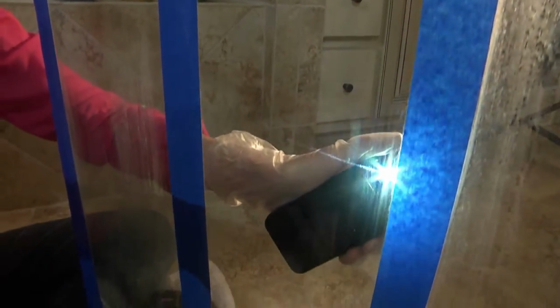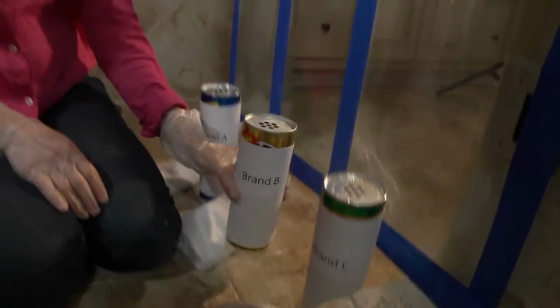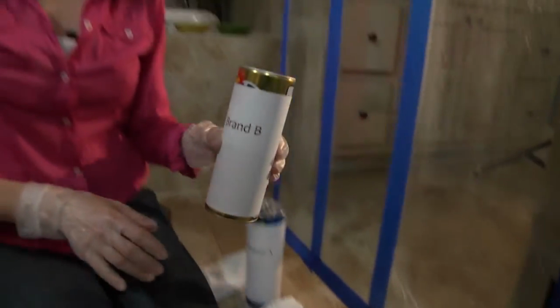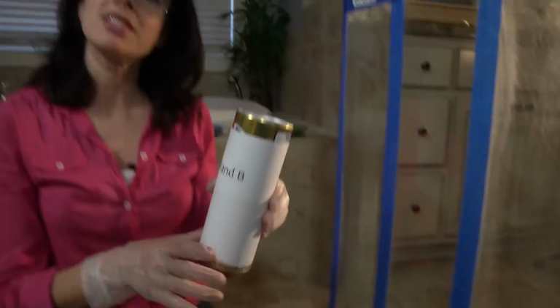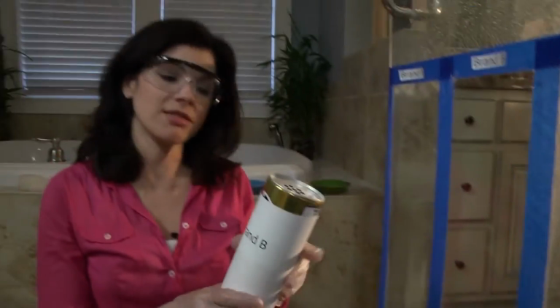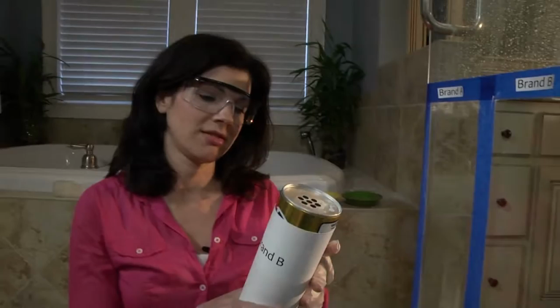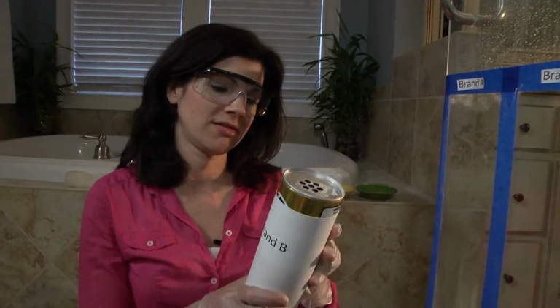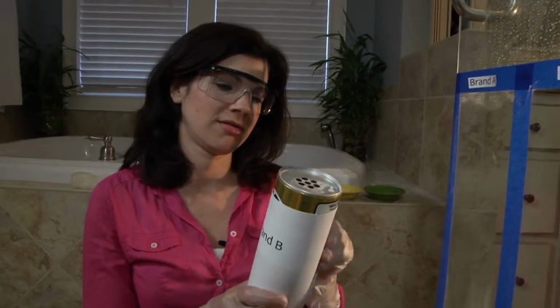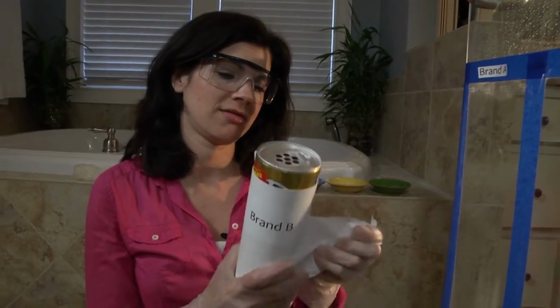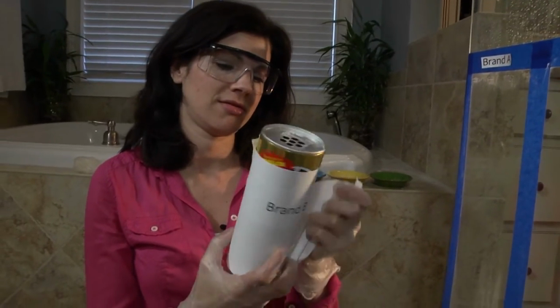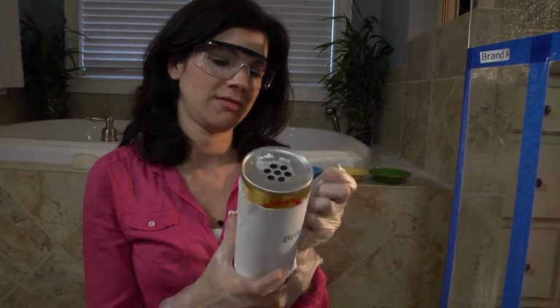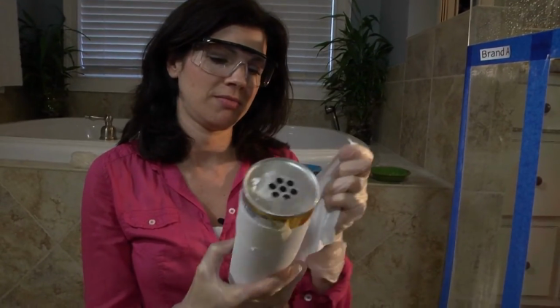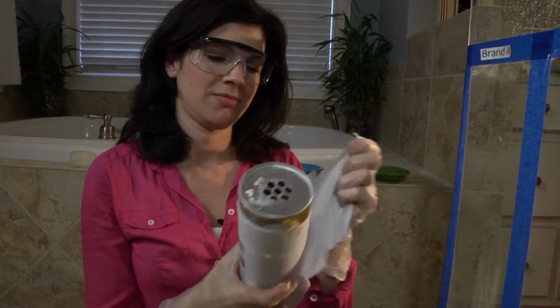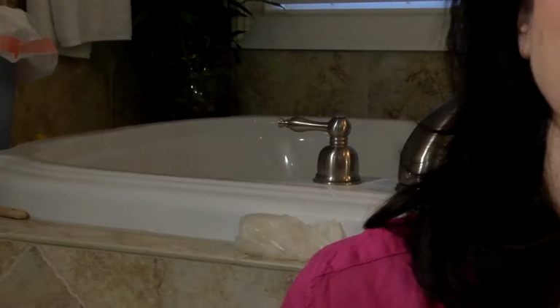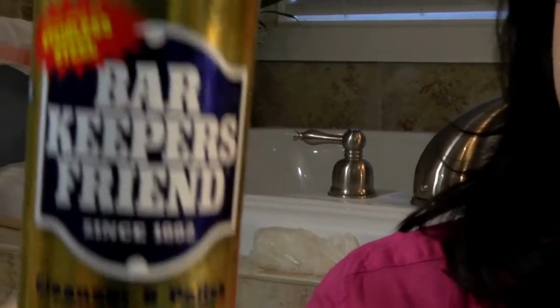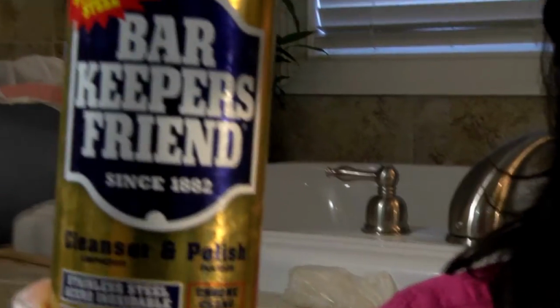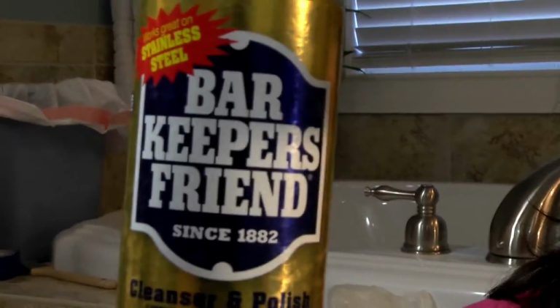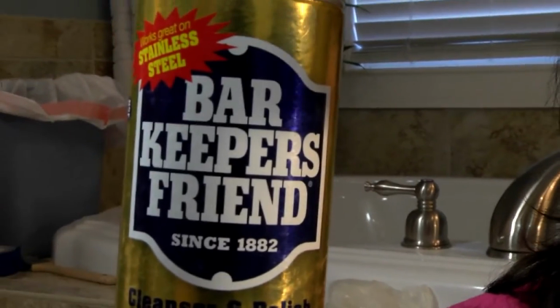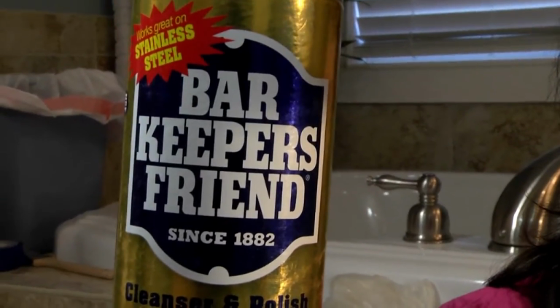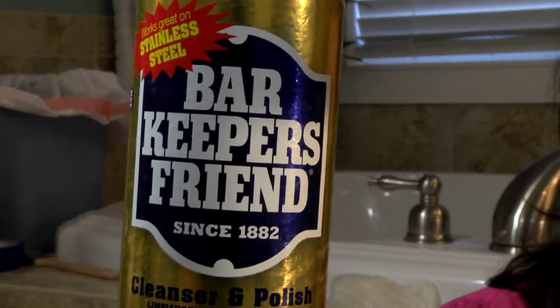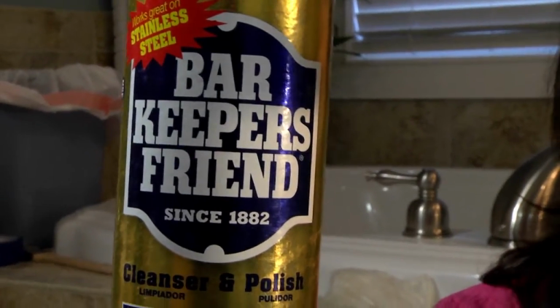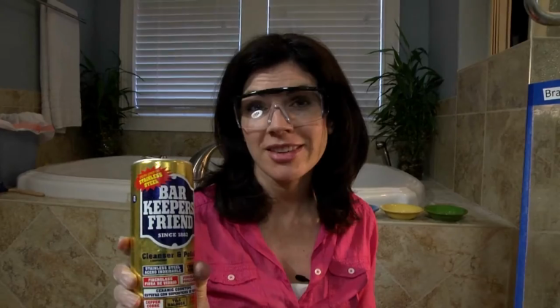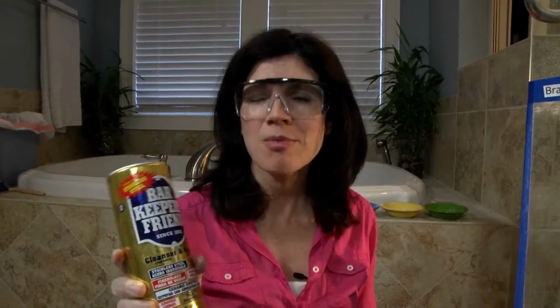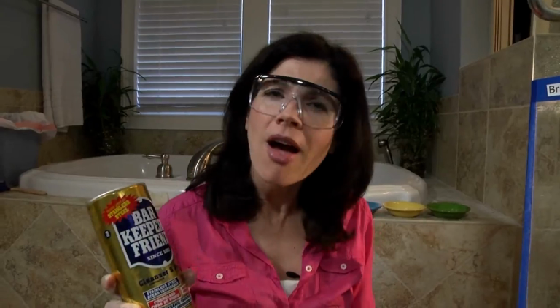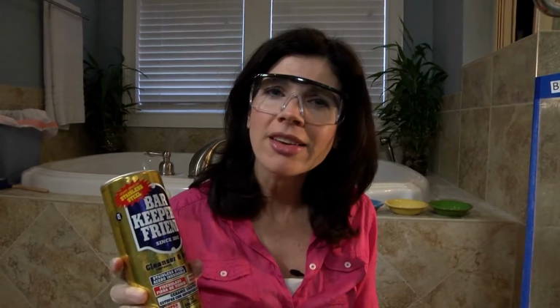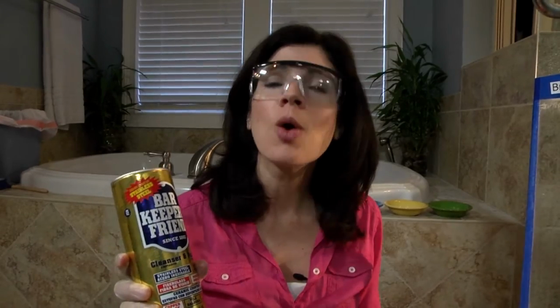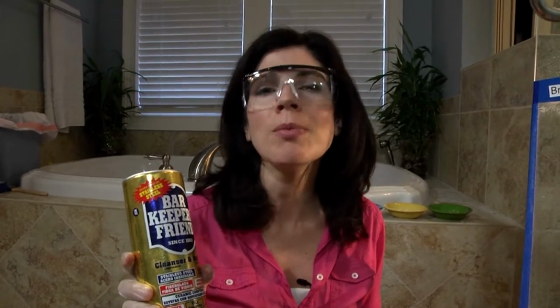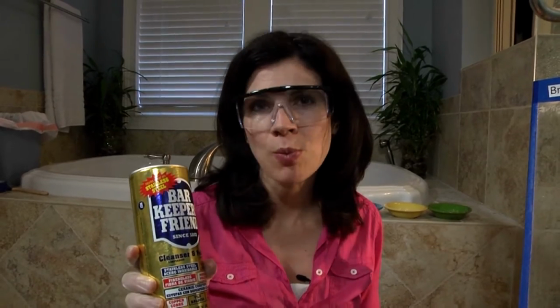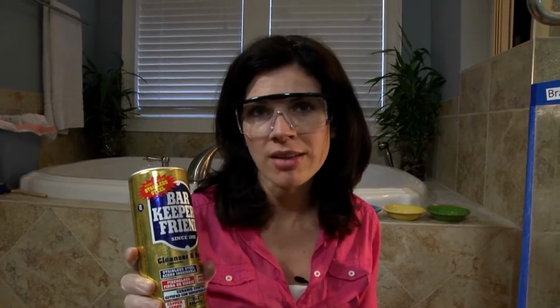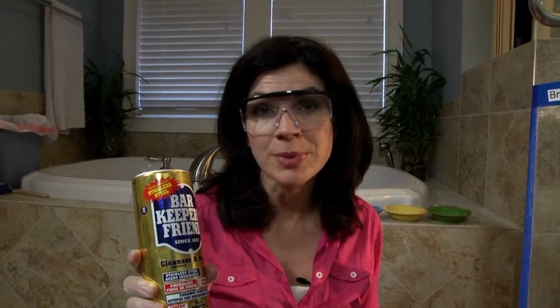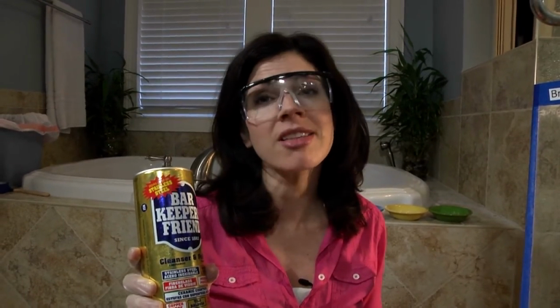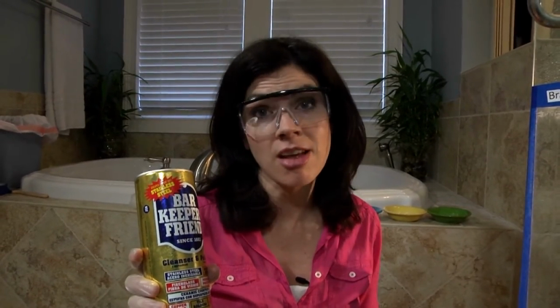So which one is it? Bar Keepers Friend. But why? What makes one cleanser better than another?